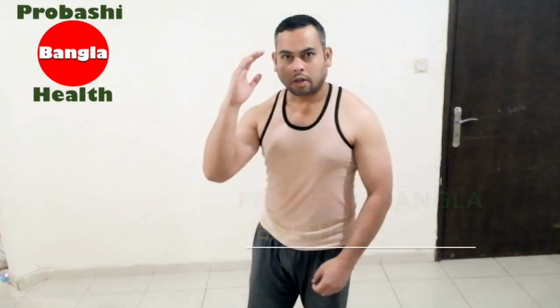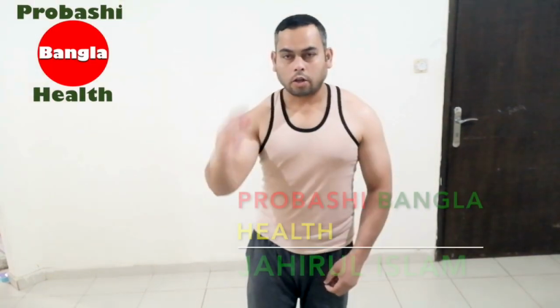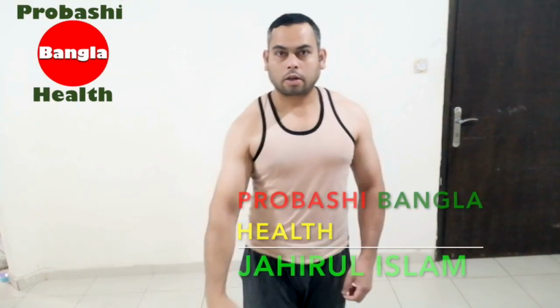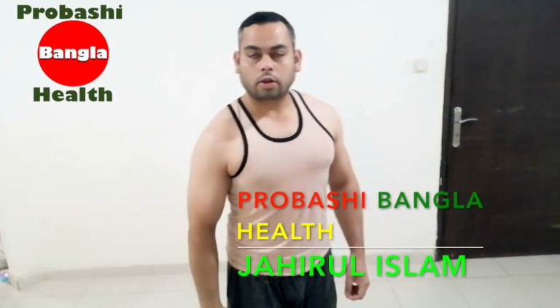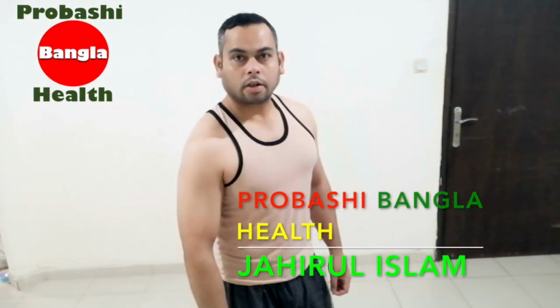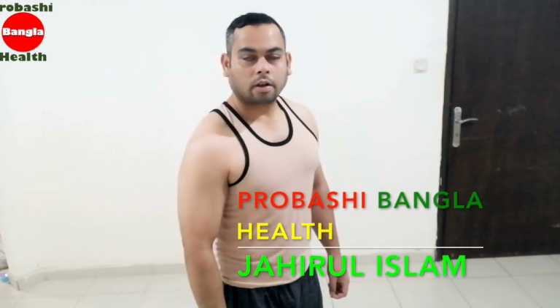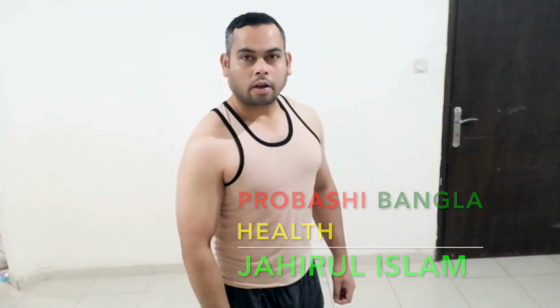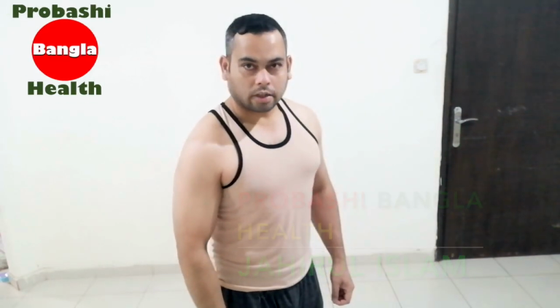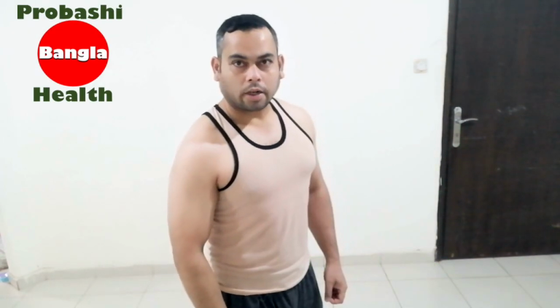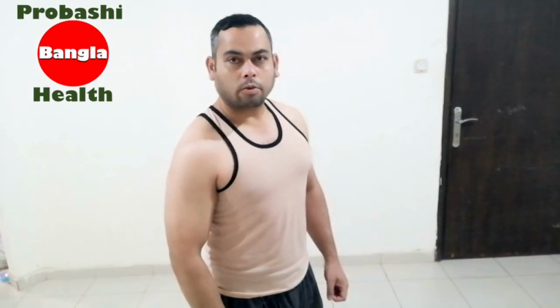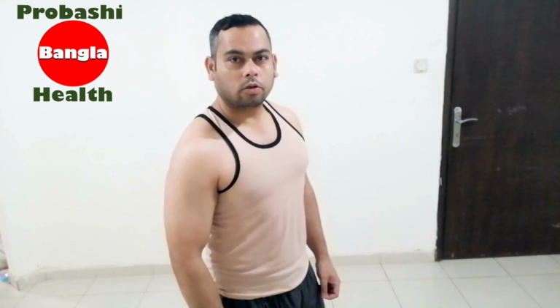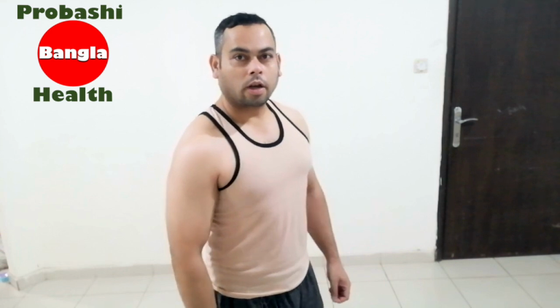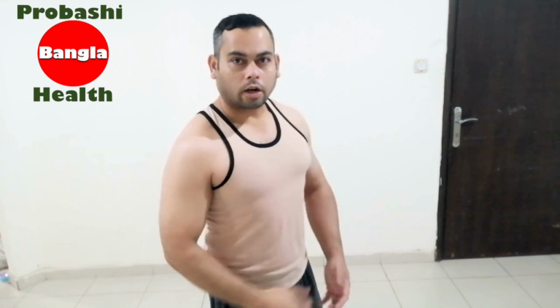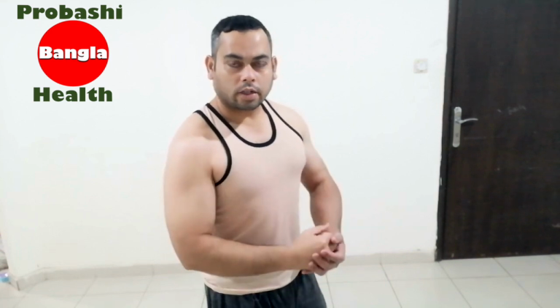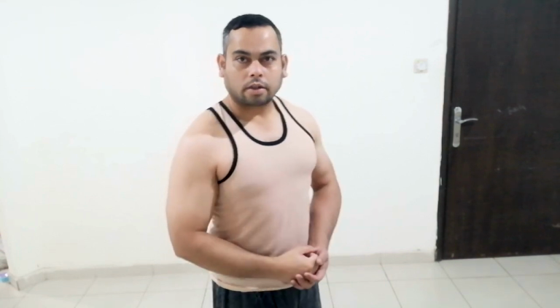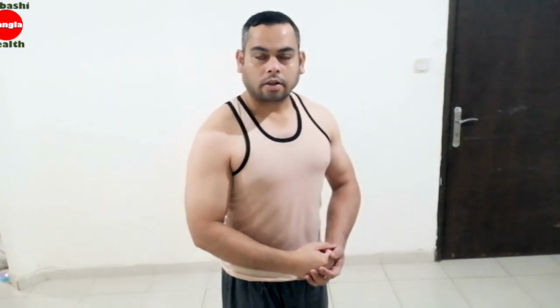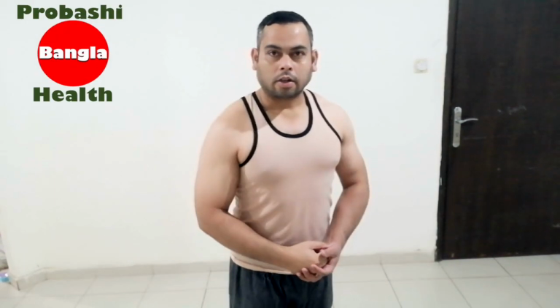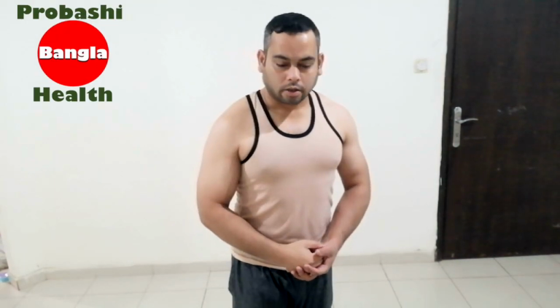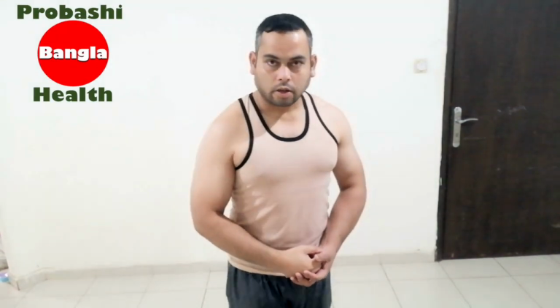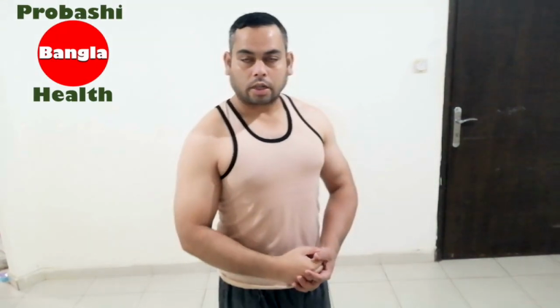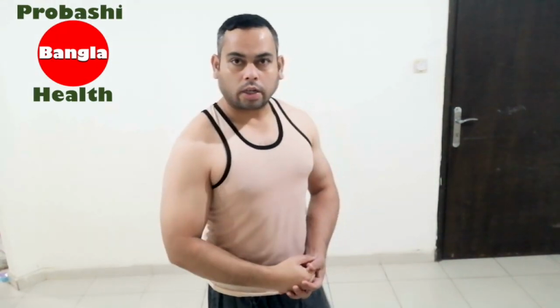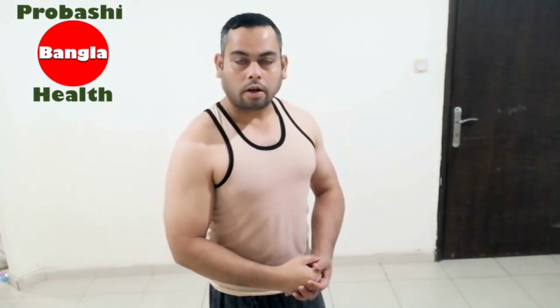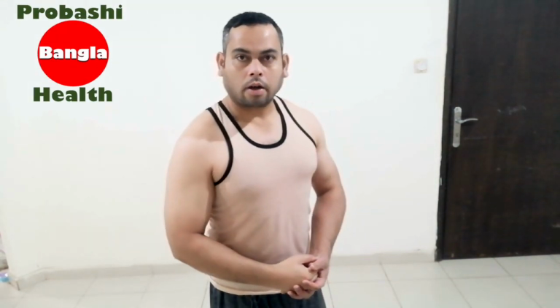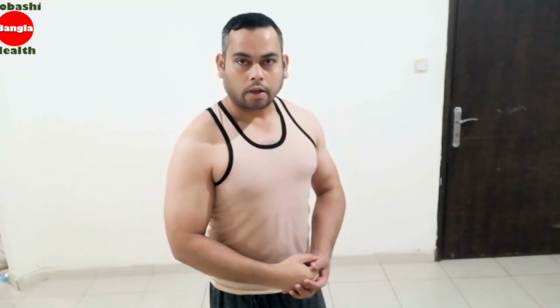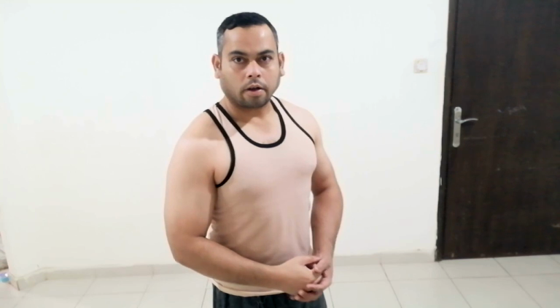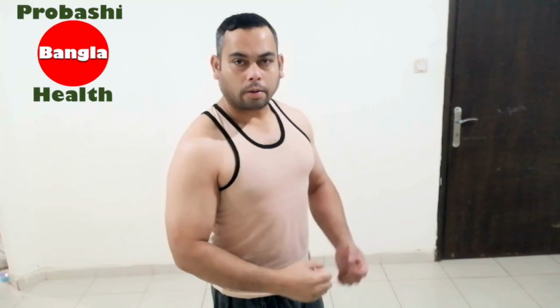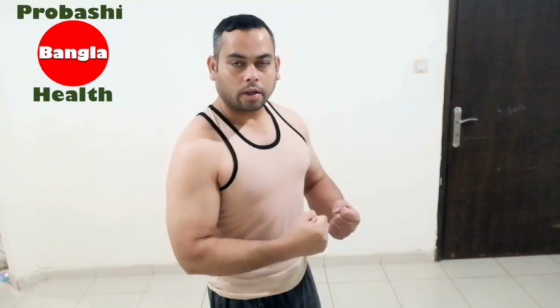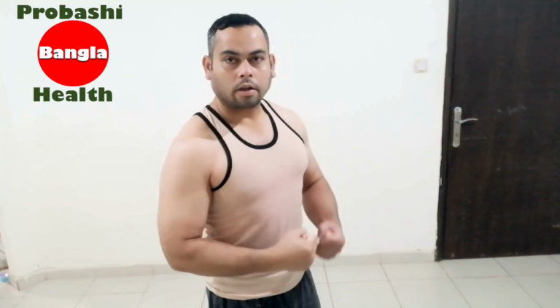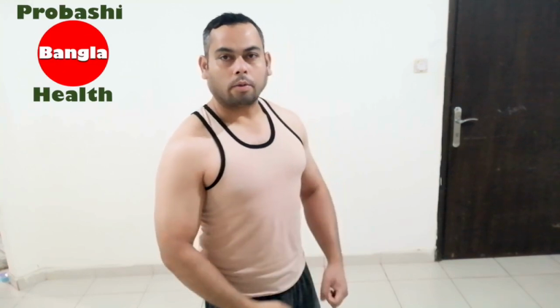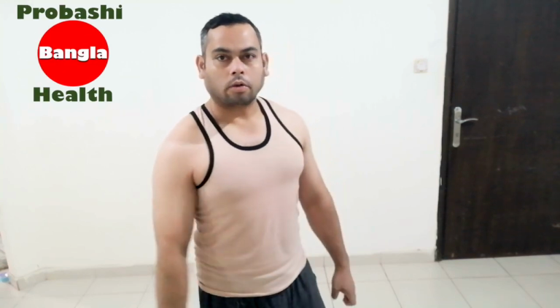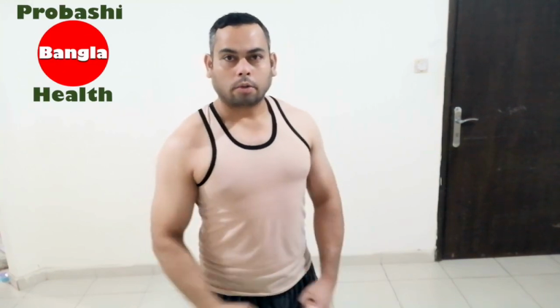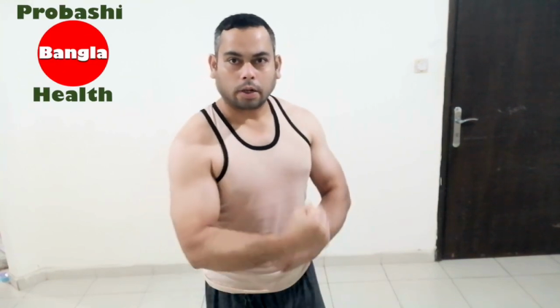Assalamualaikum dear viewers. Today we are going to do cardio exercise. We need to do fat burning and muscle building.